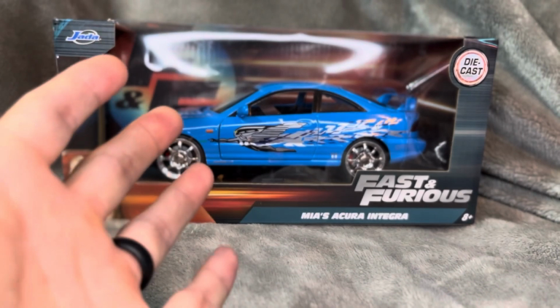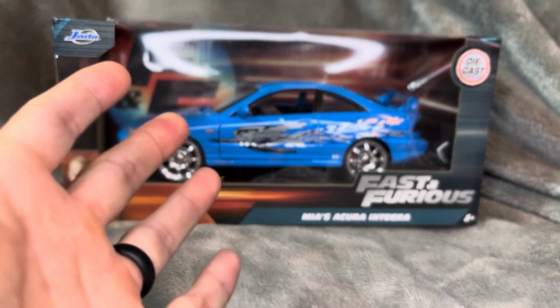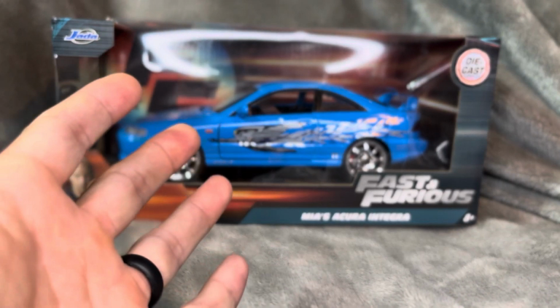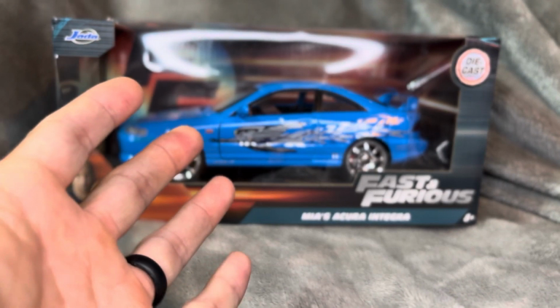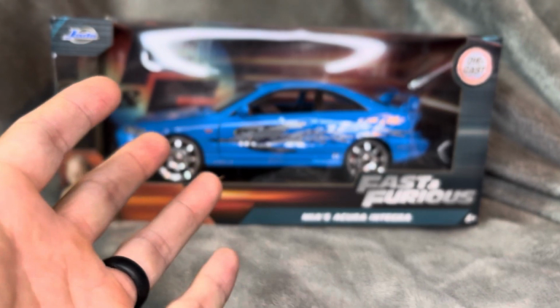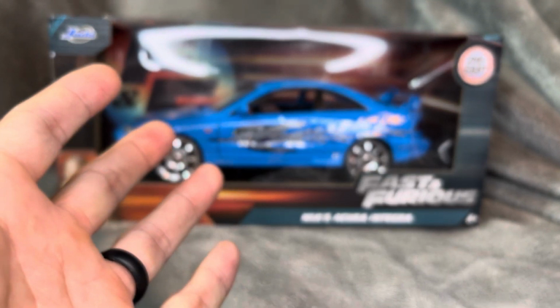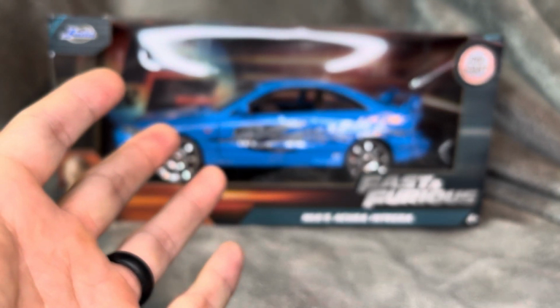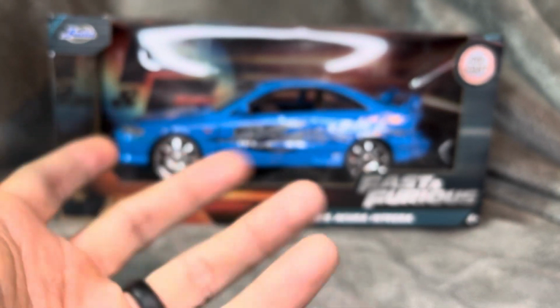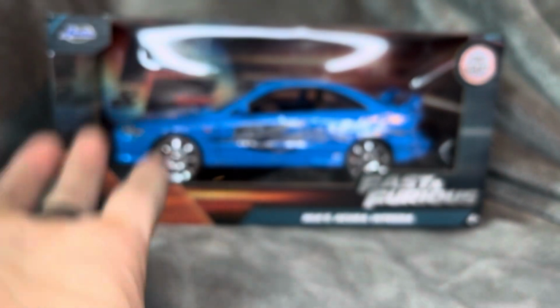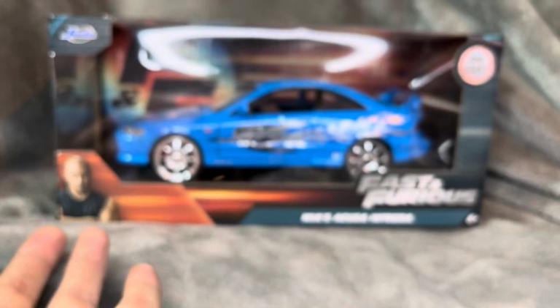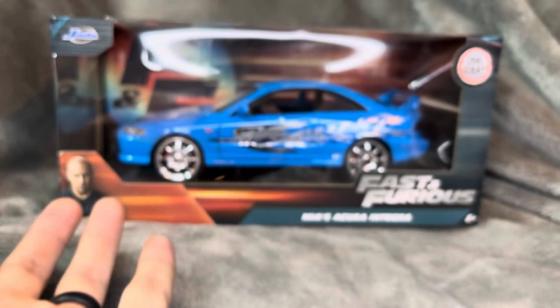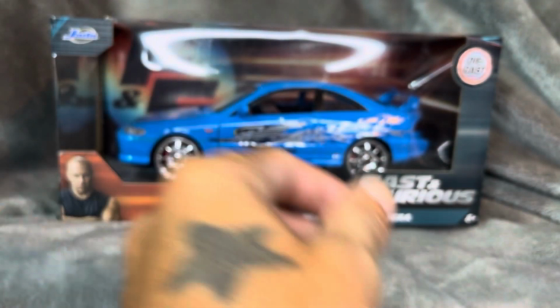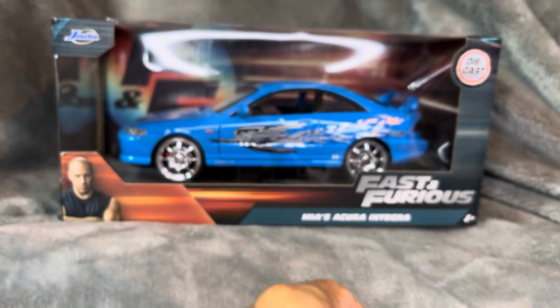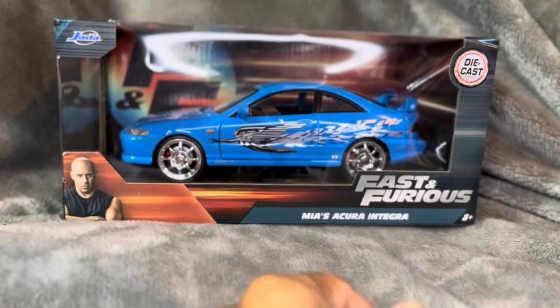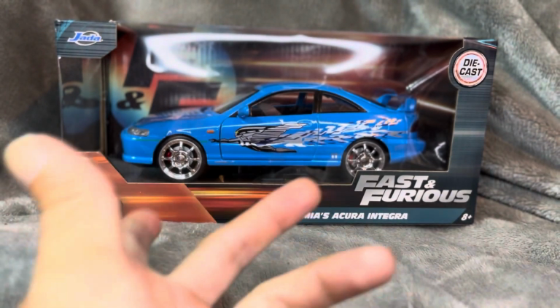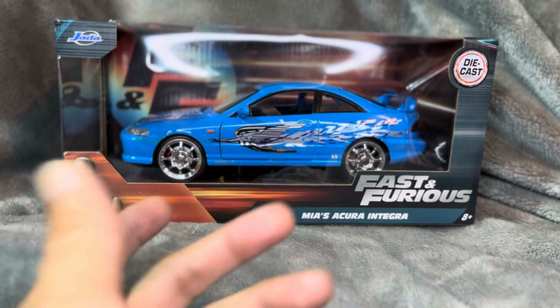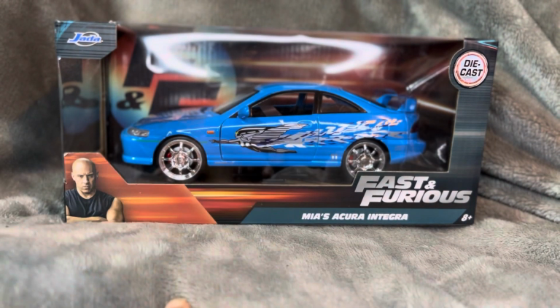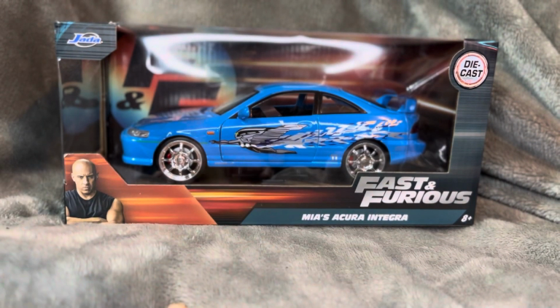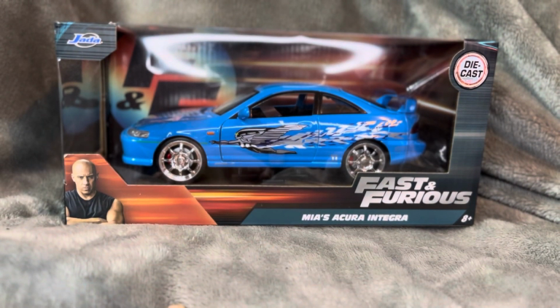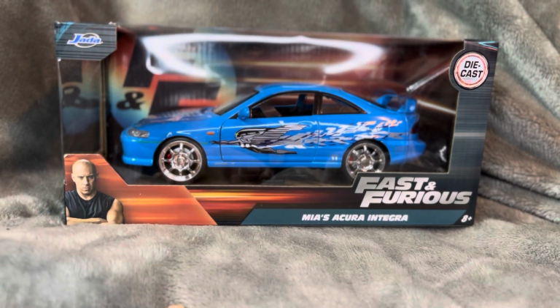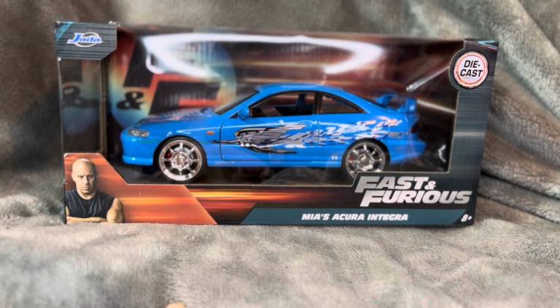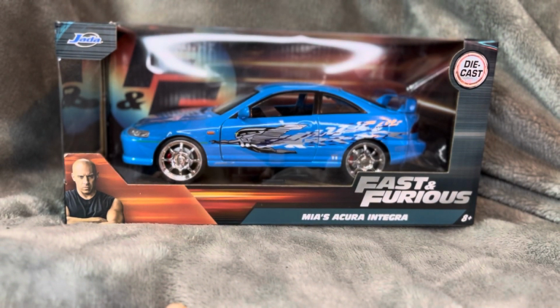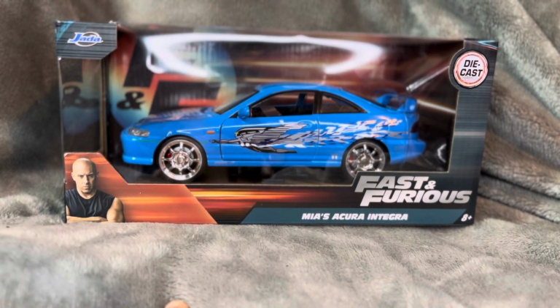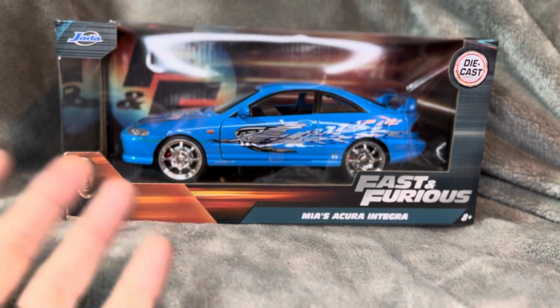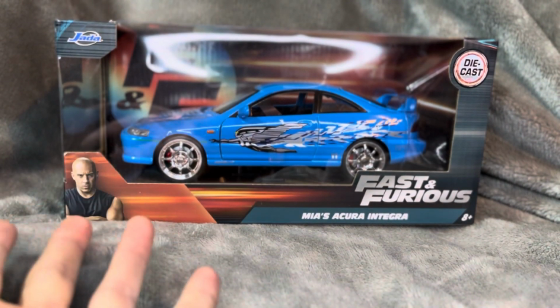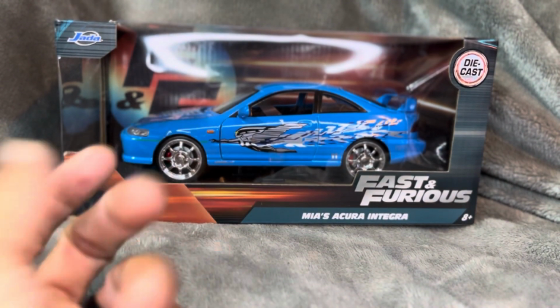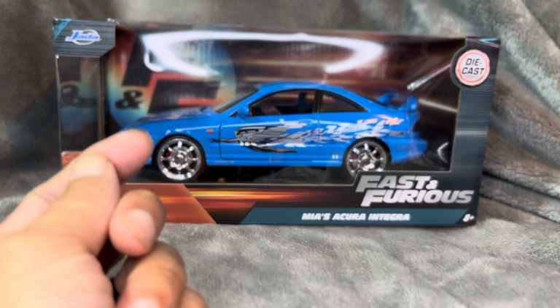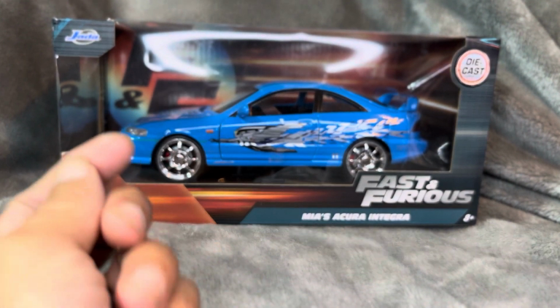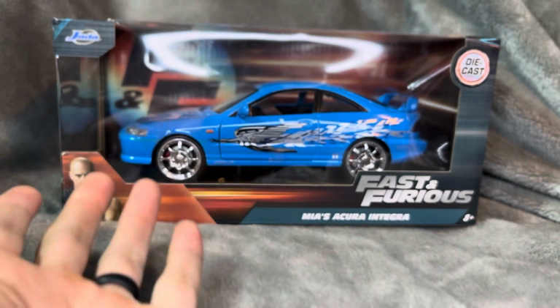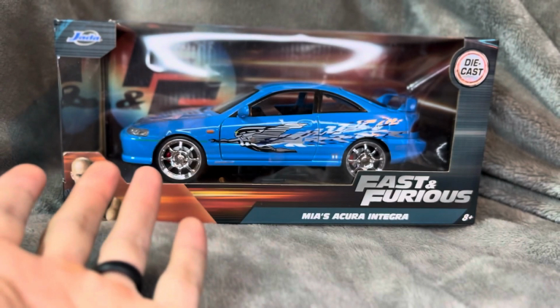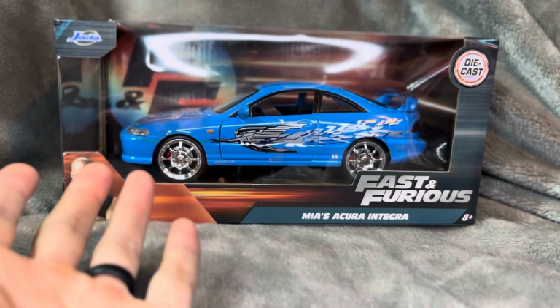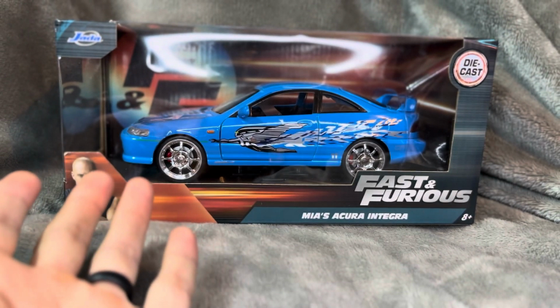What's good YouTube and Underground family? It's your boy Nugget back again with another video. And today we have something special — today we have the Viewer's Choice Unboxing.